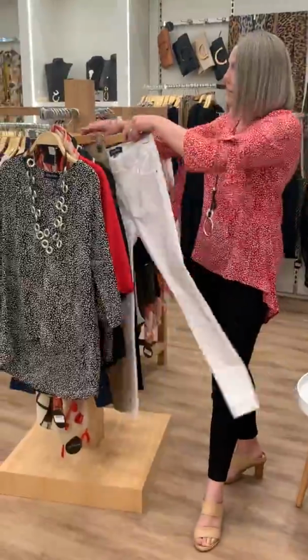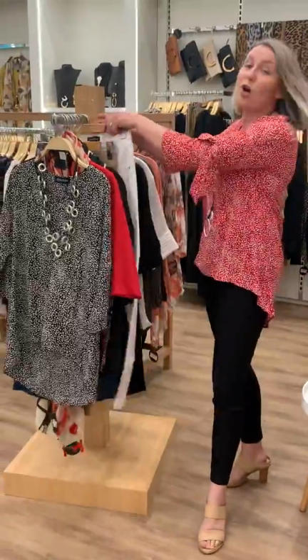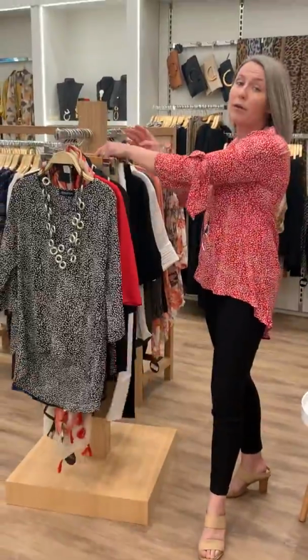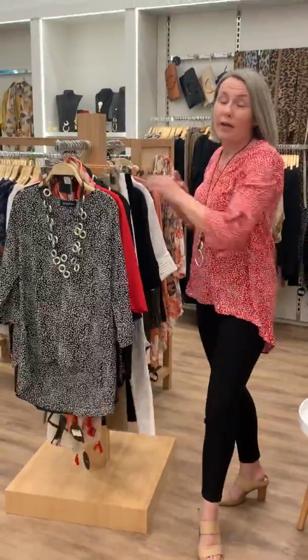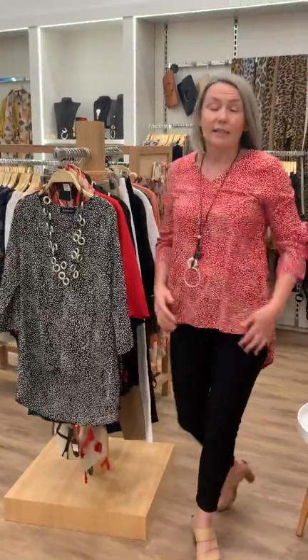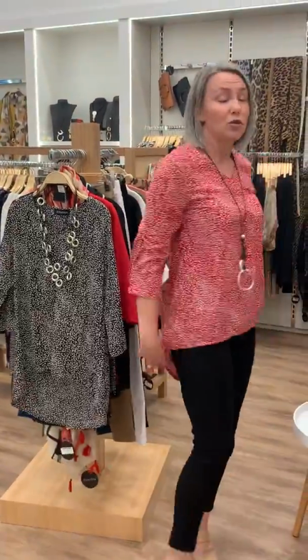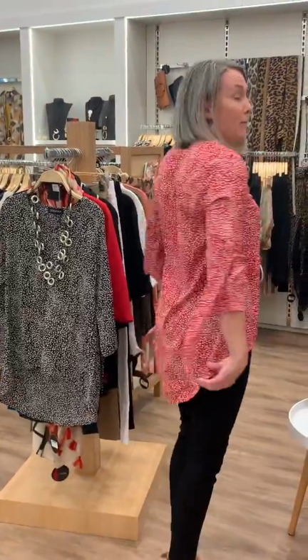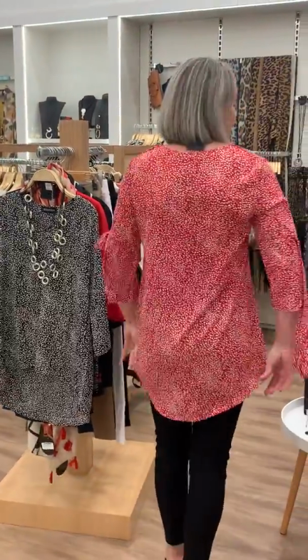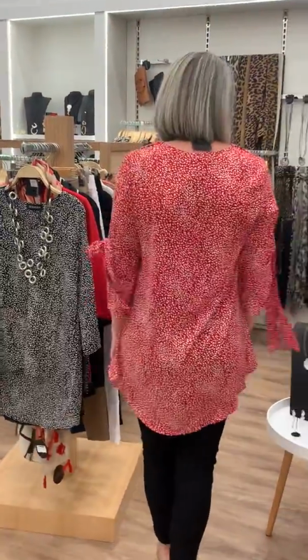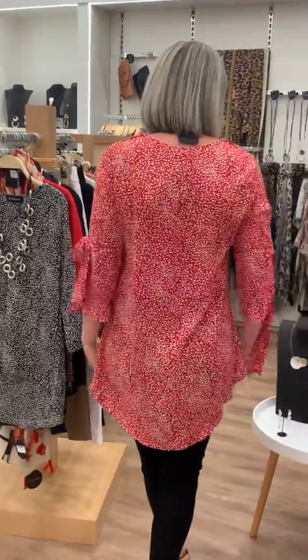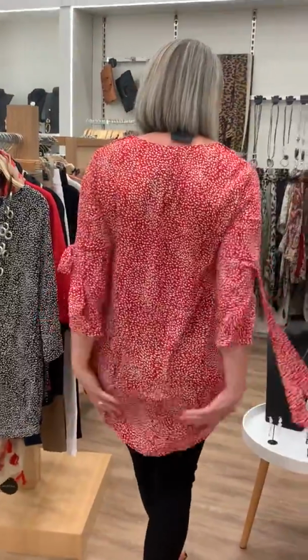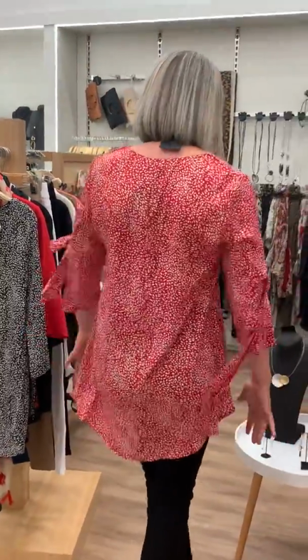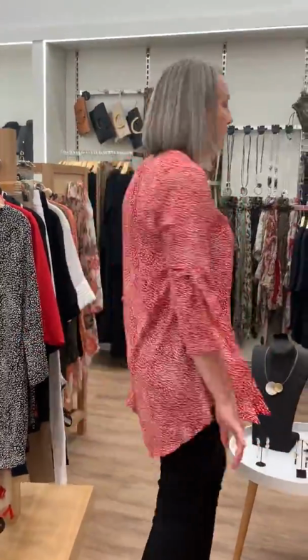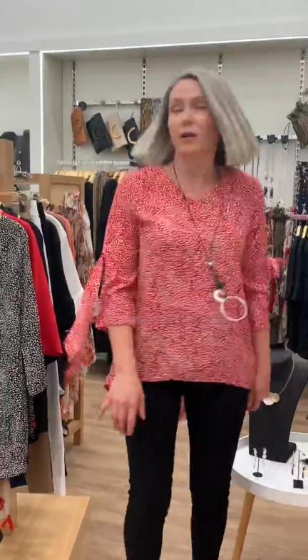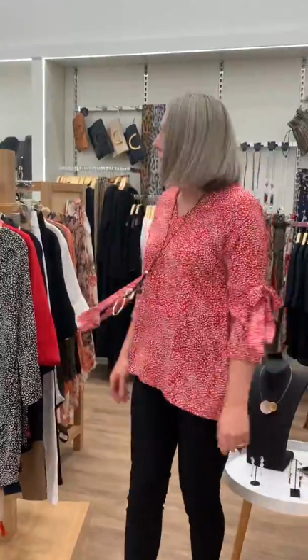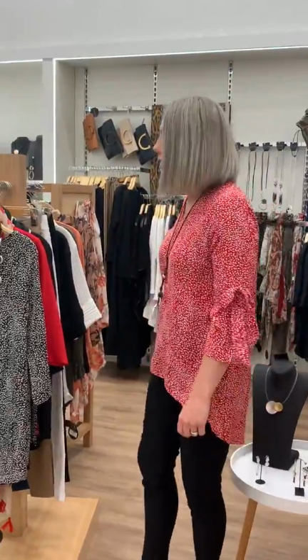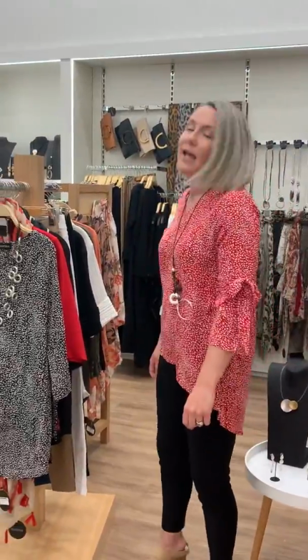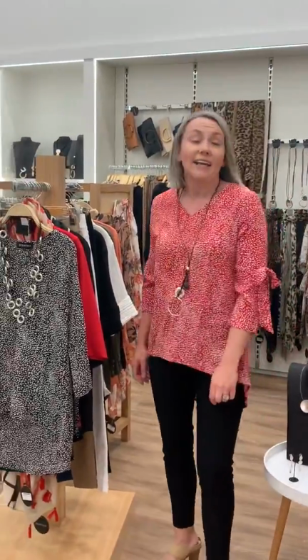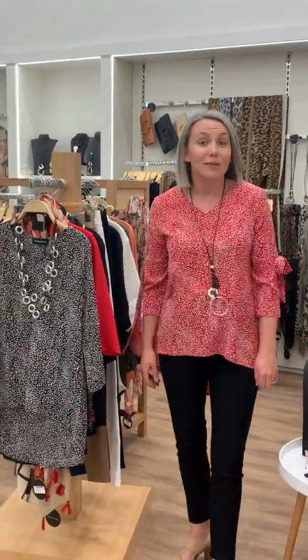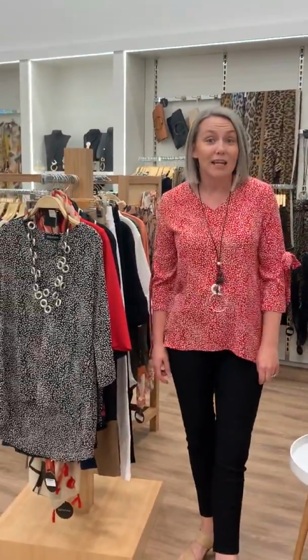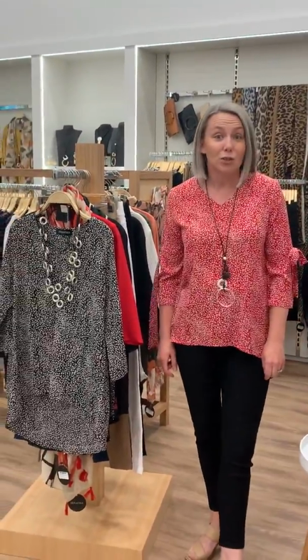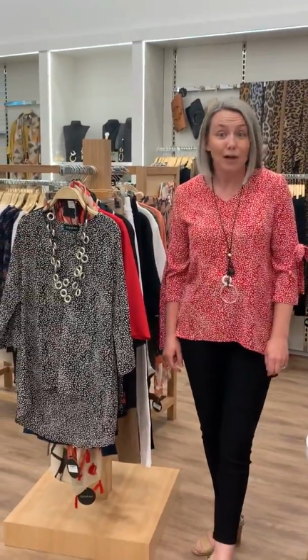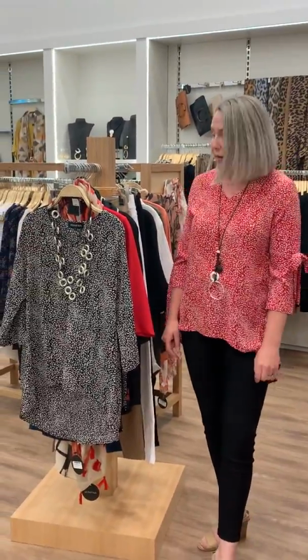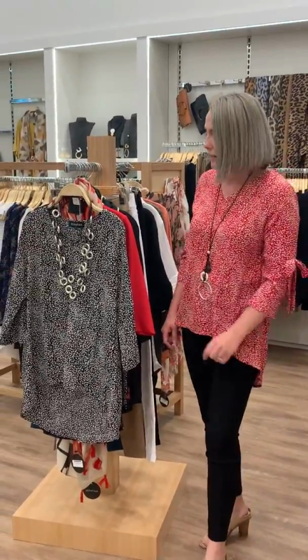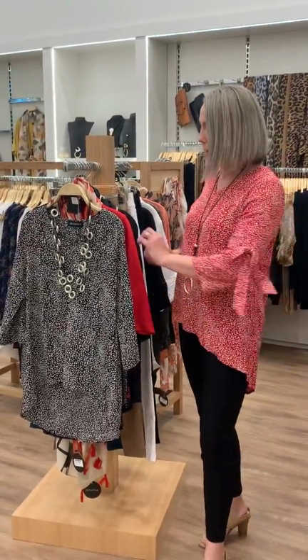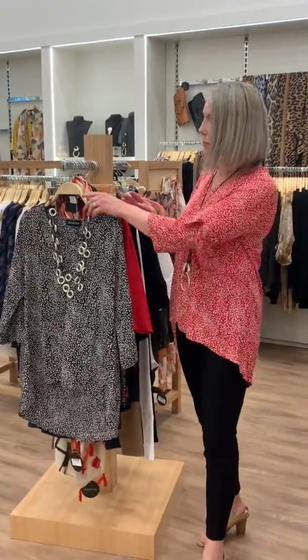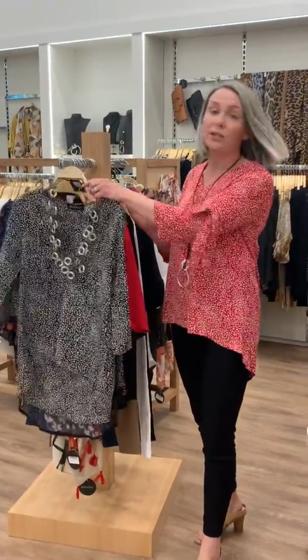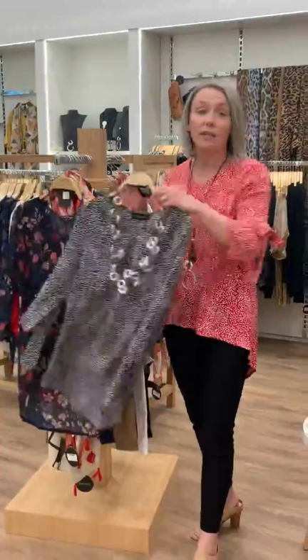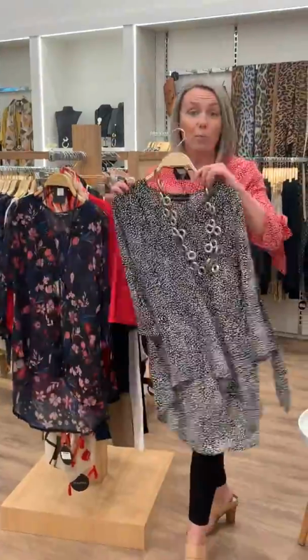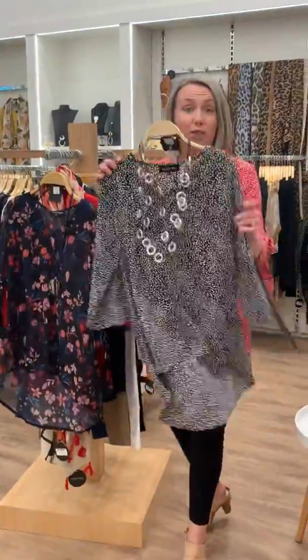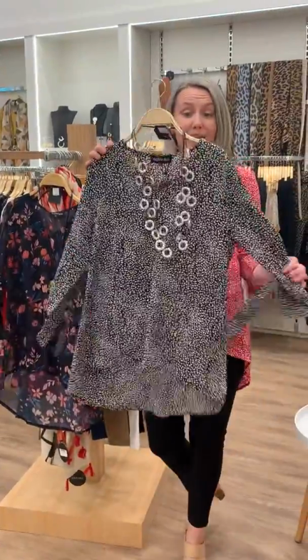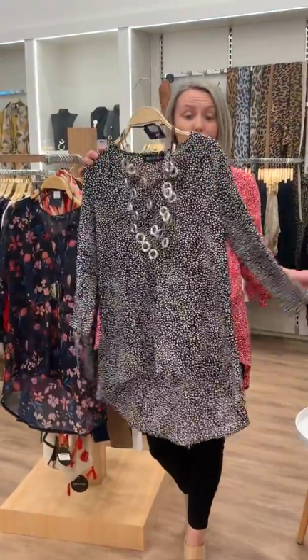This top has a little scoop back at the back there, so it covers everything that you want covered. It comes in two other colors as well — we've got the black and white, which is the same print but in black with a white spot.